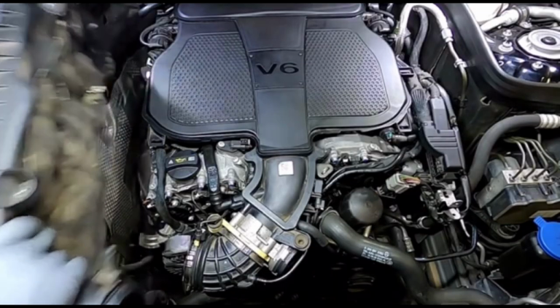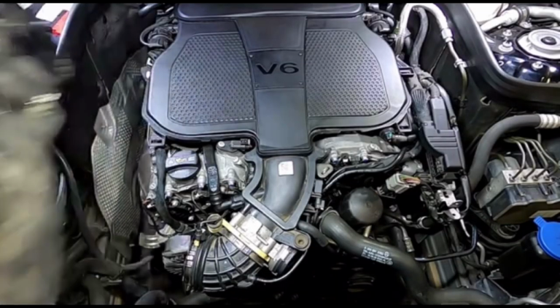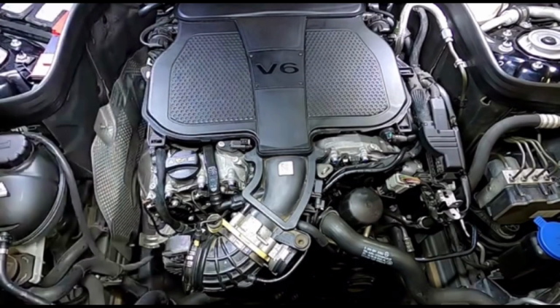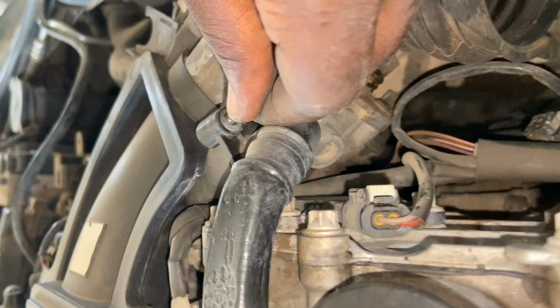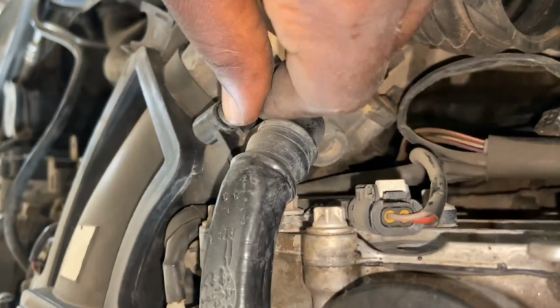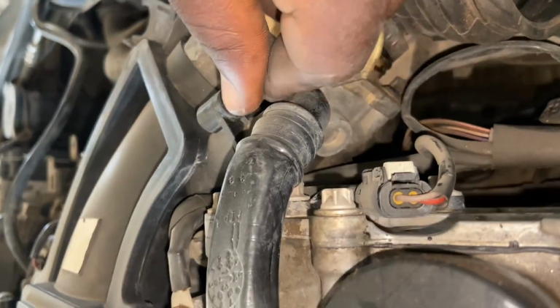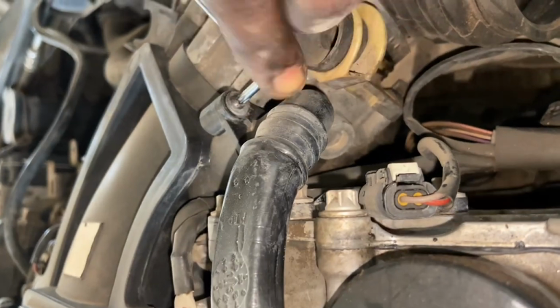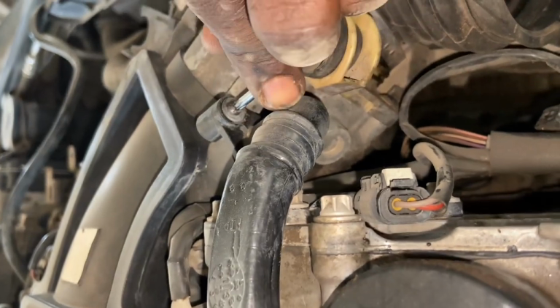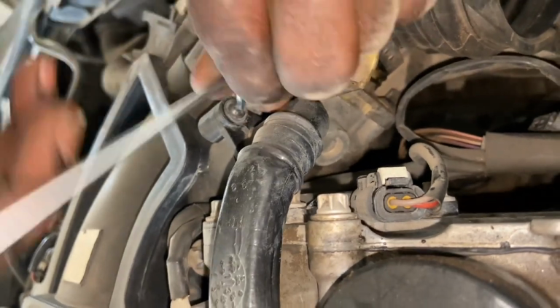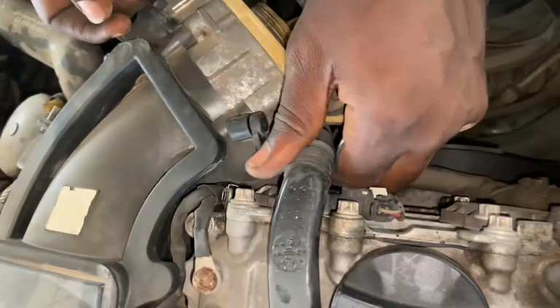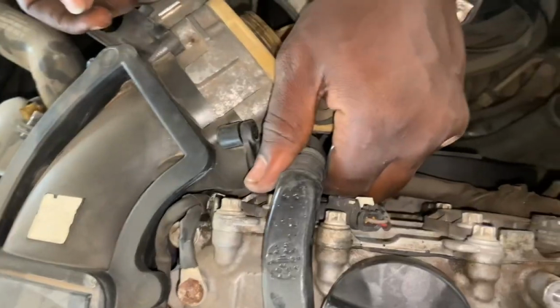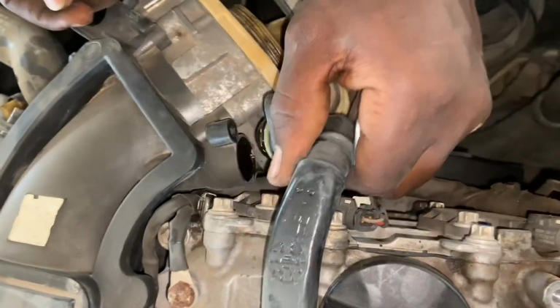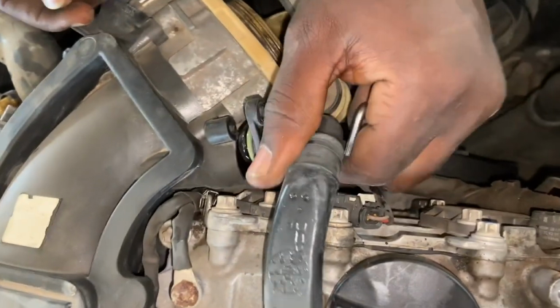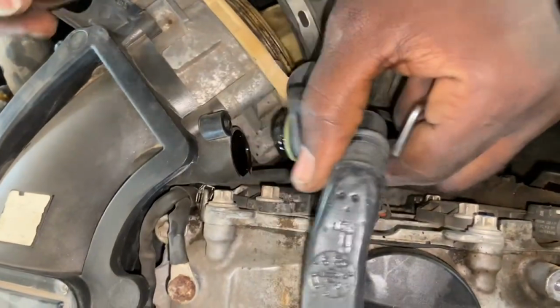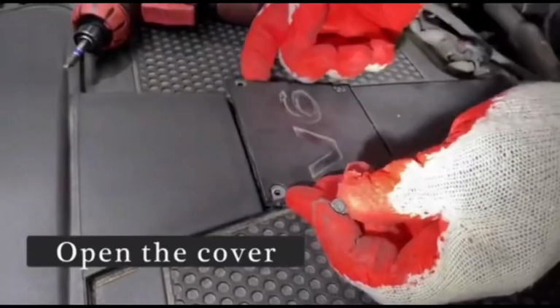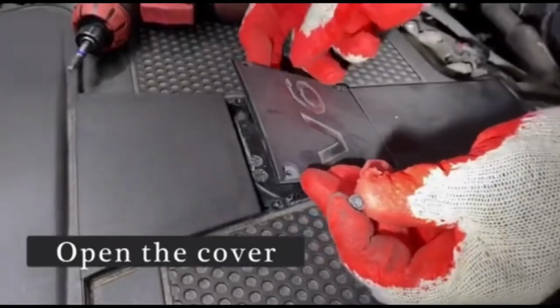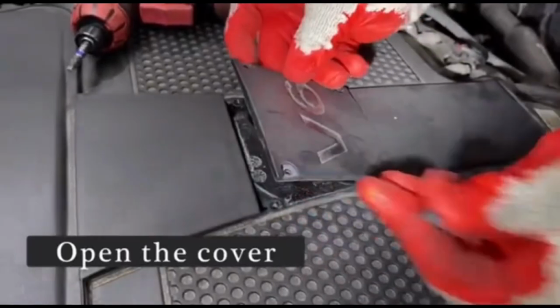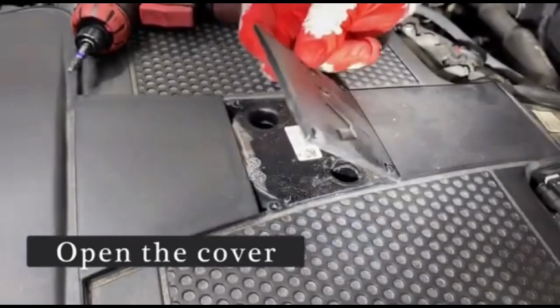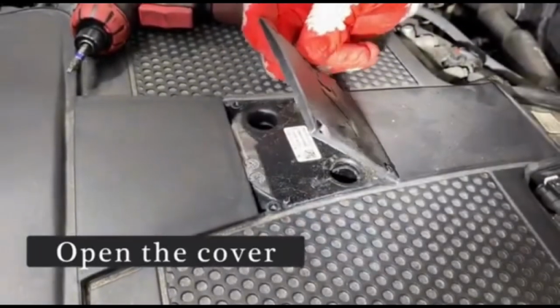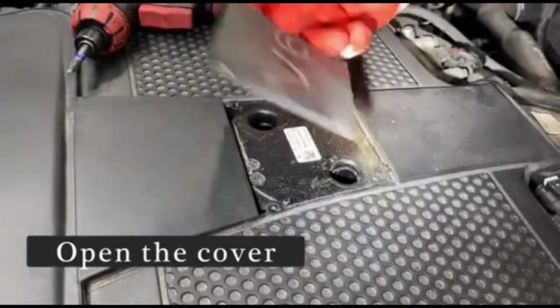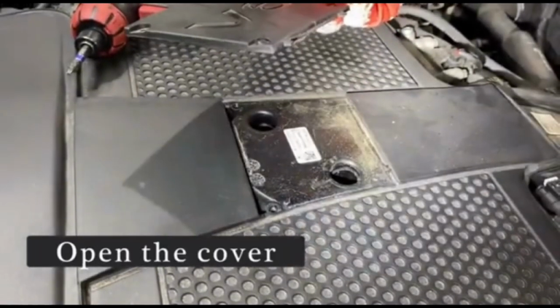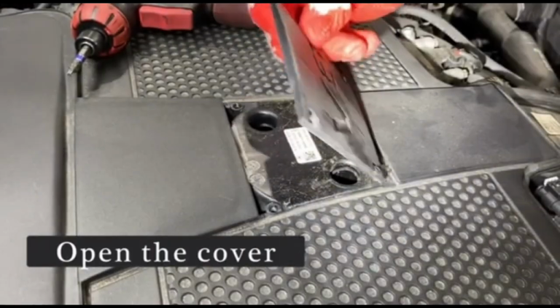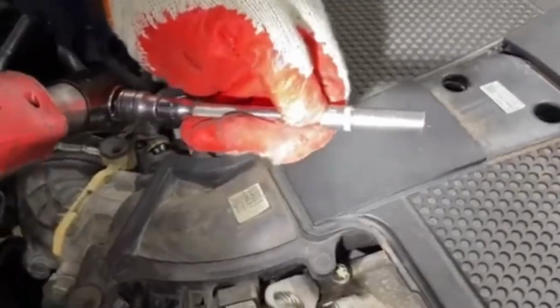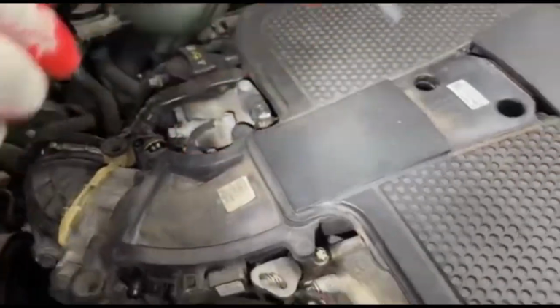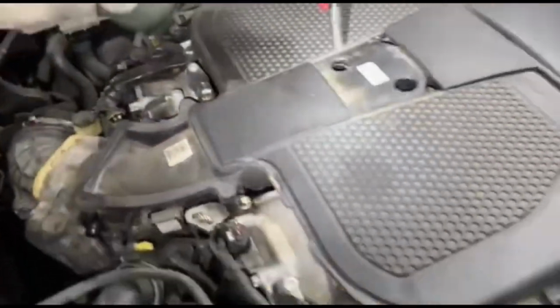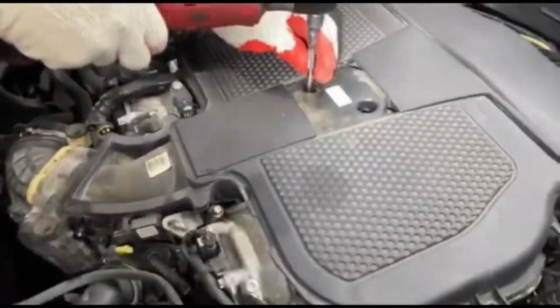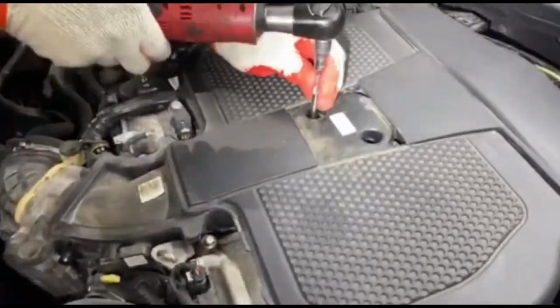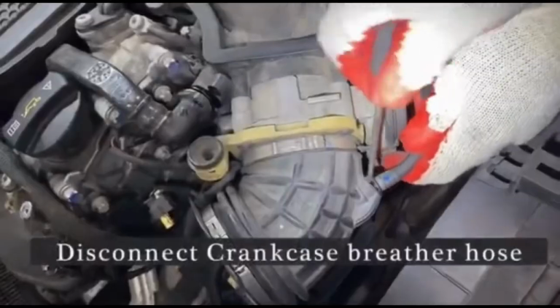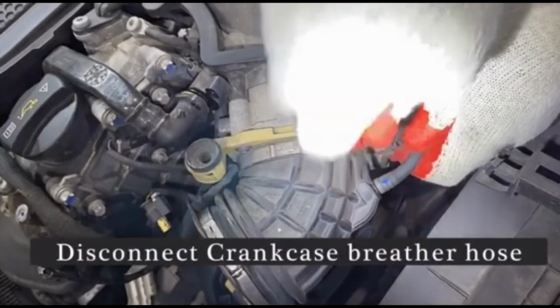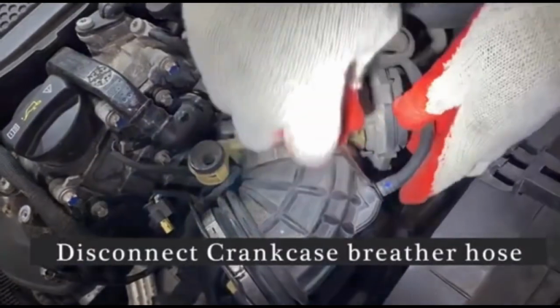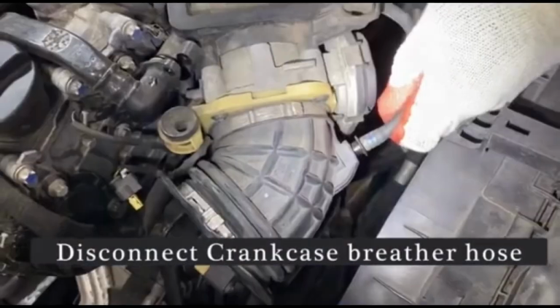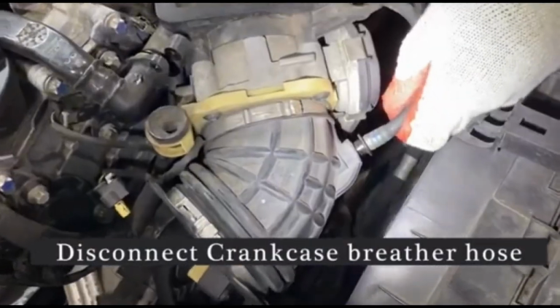Now remove the crankcase breather line using the T25 tool — same up at the top as well. Then take the crankcase breather line off.